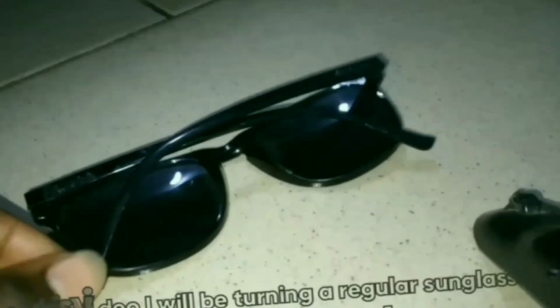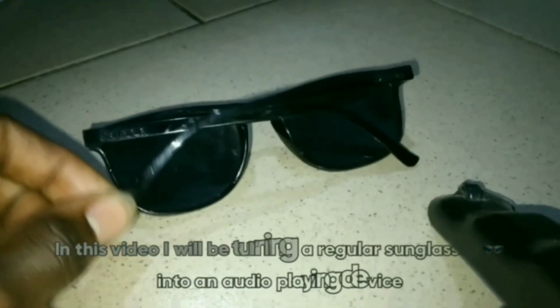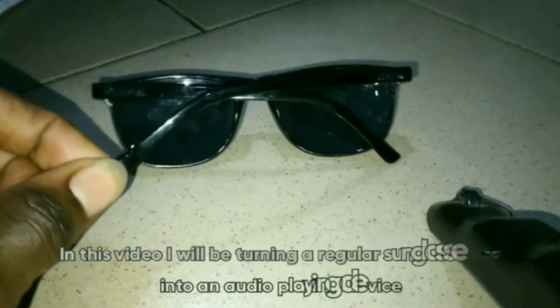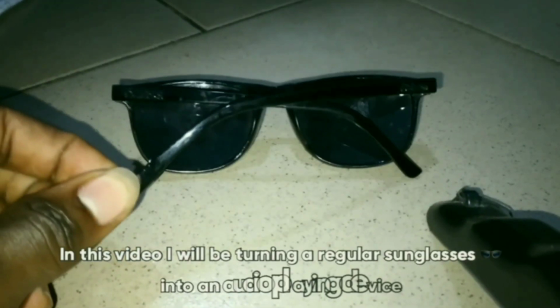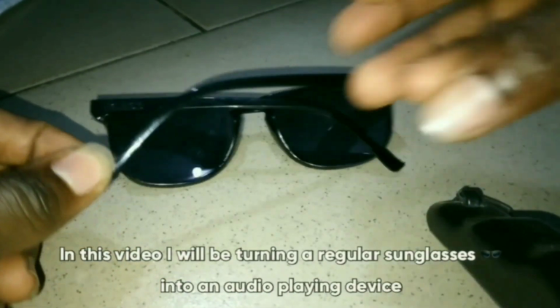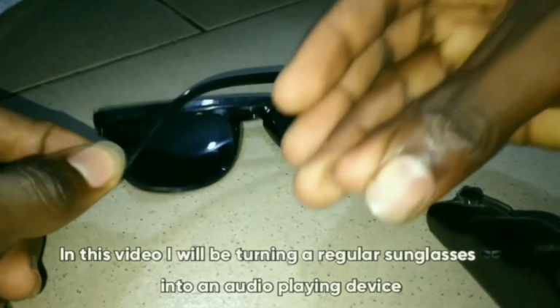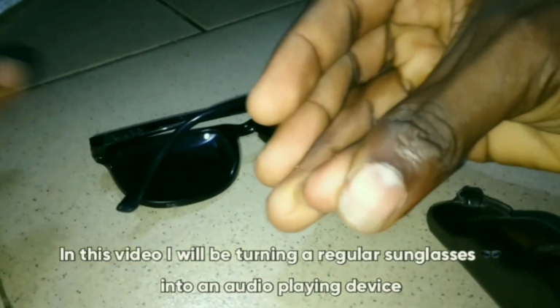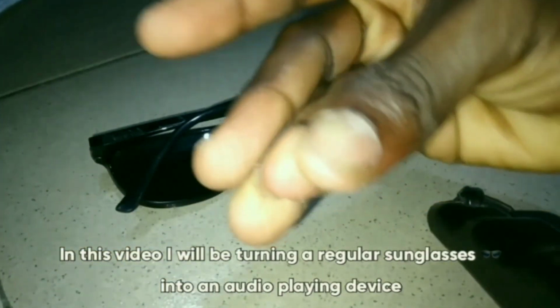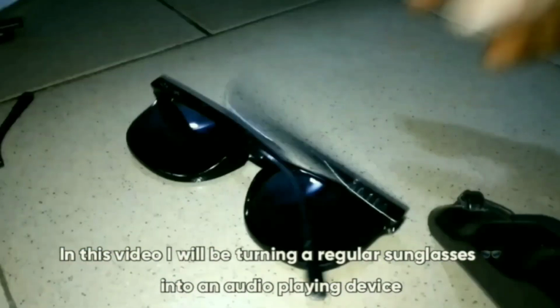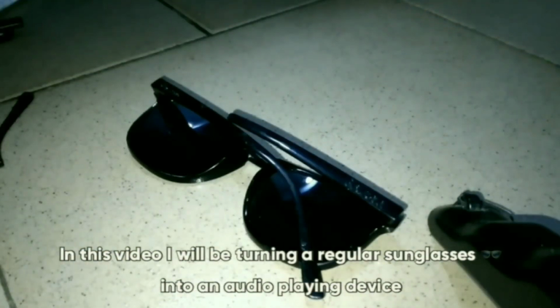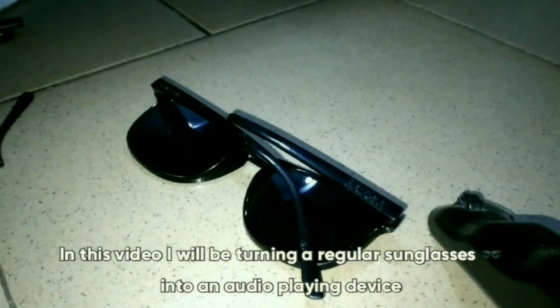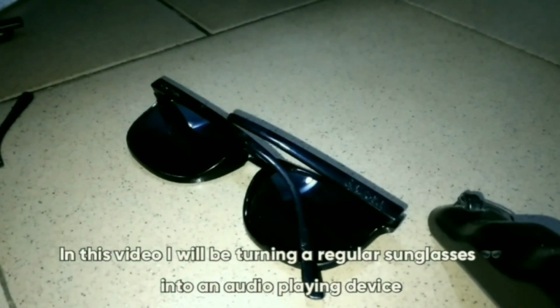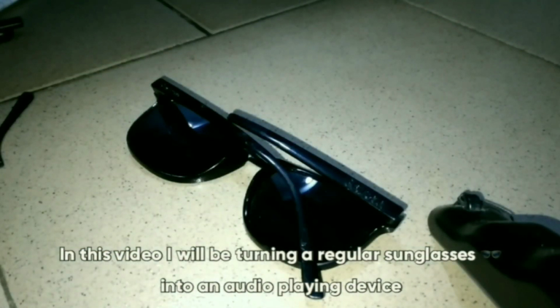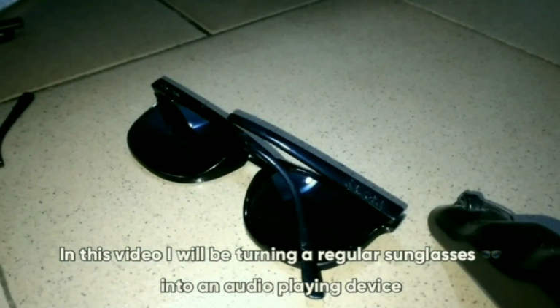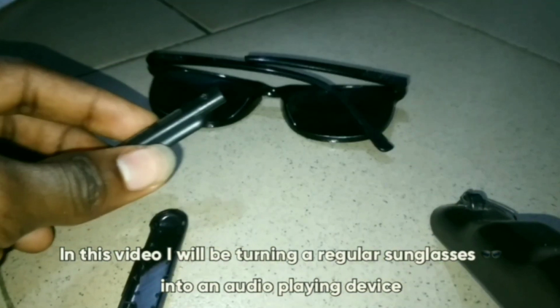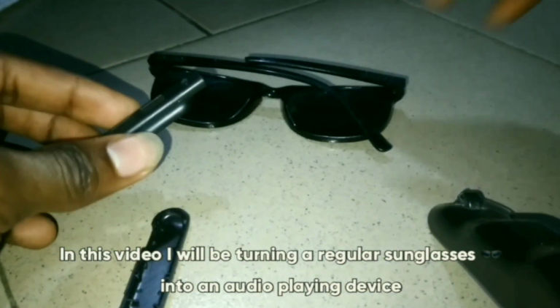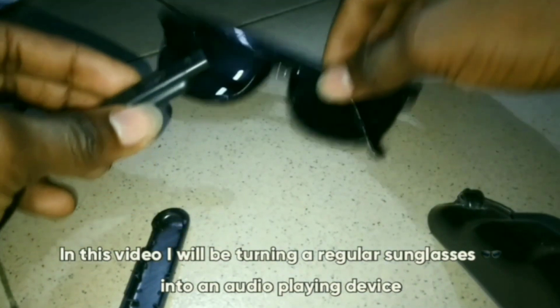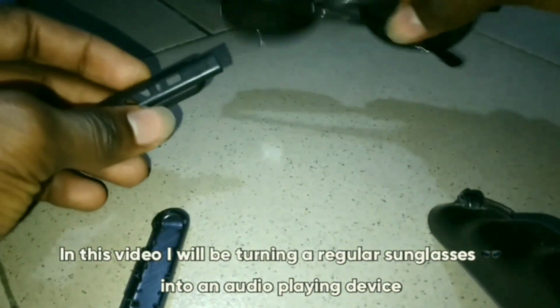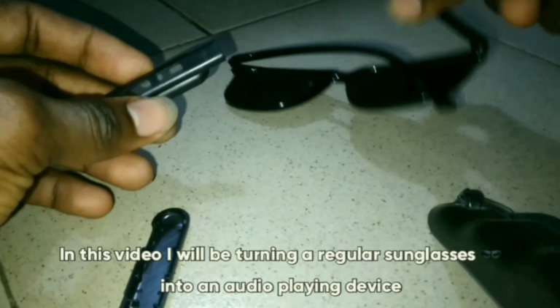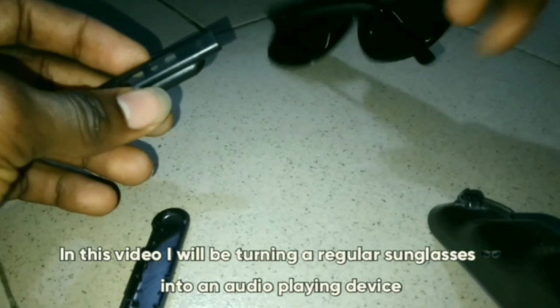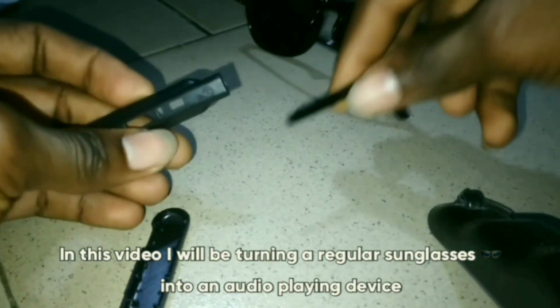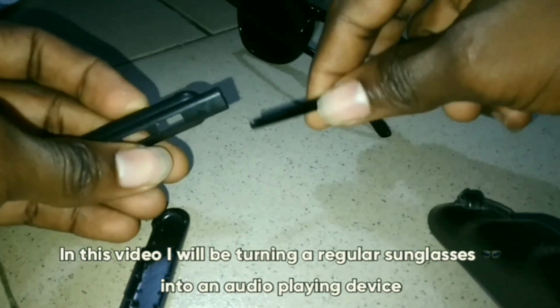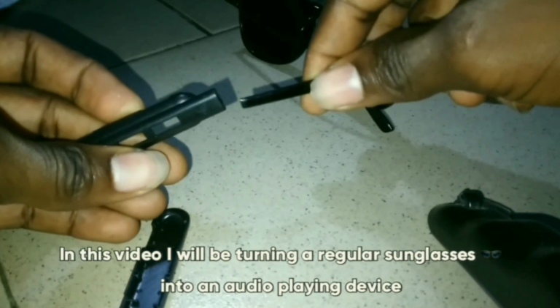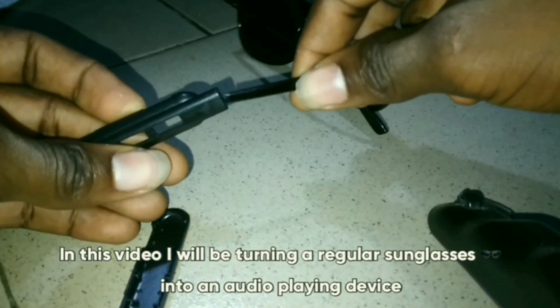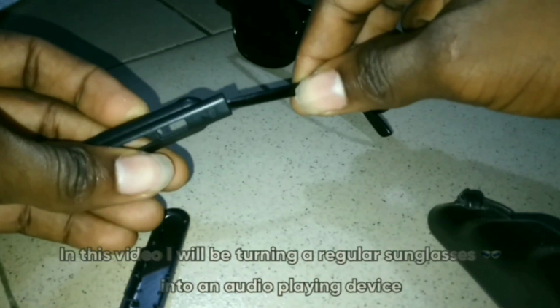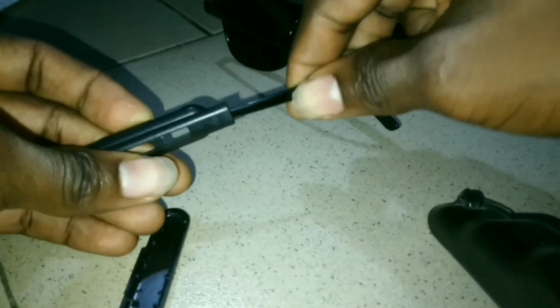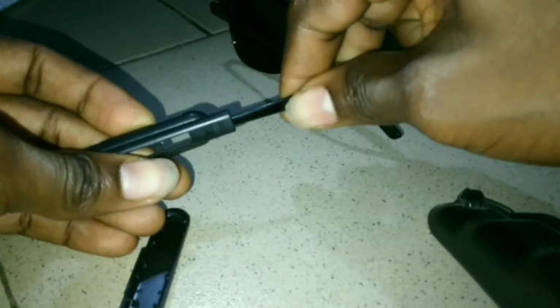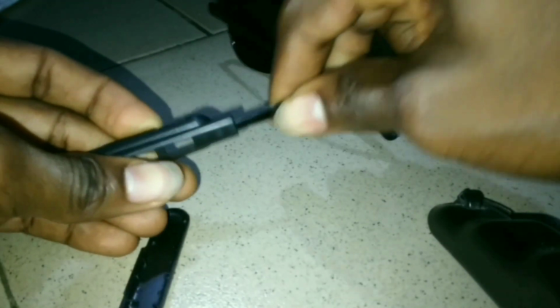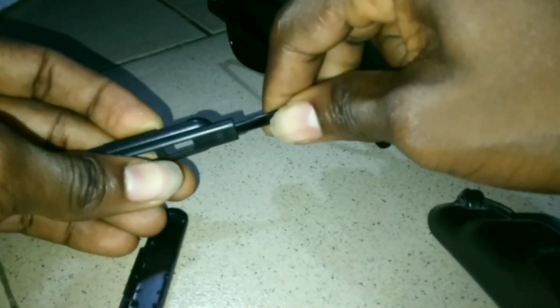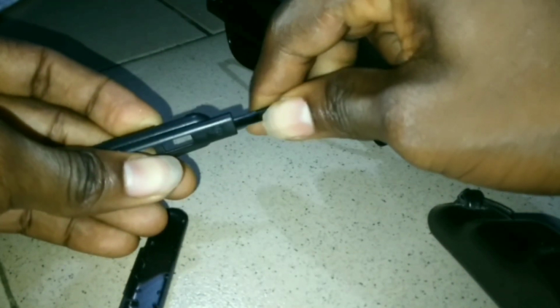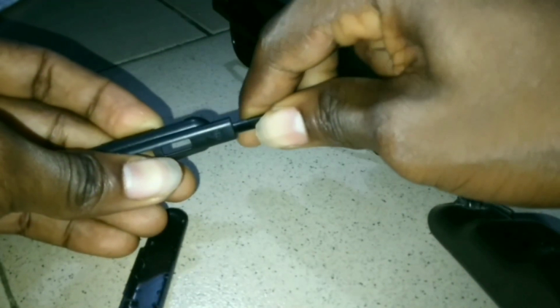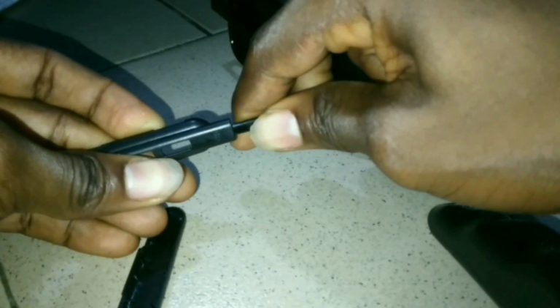In this video, I will be turning a regular sunglasses into an audio playing device. Make sure you stick to the end, like and subscribe to this channel. Thanks.